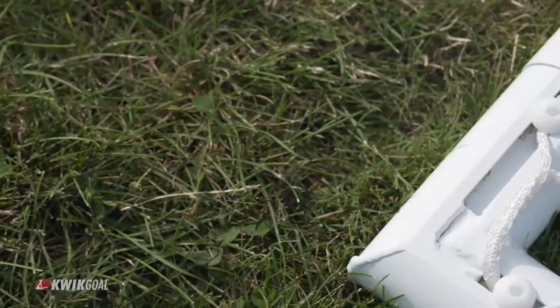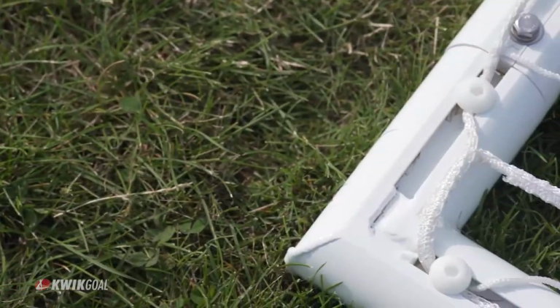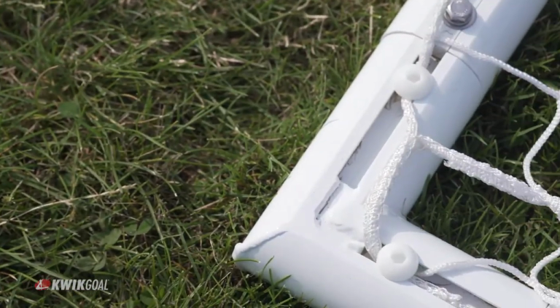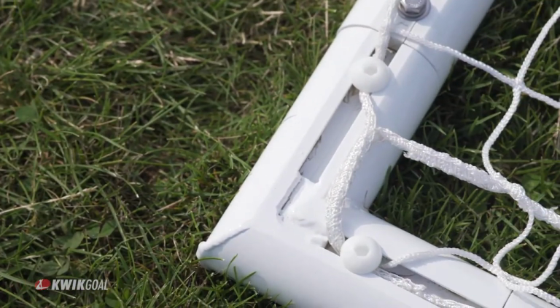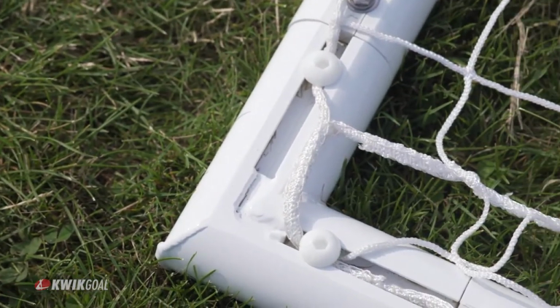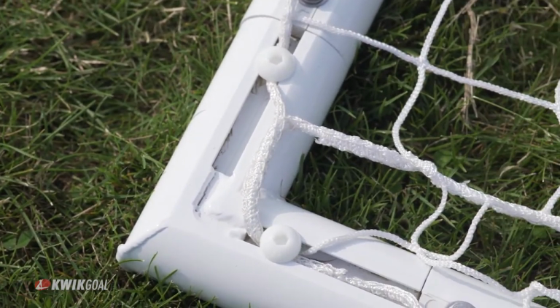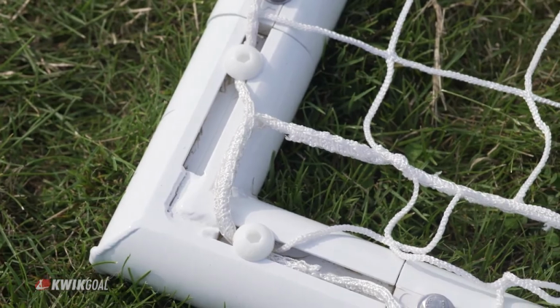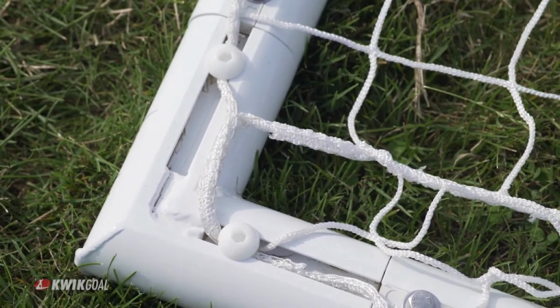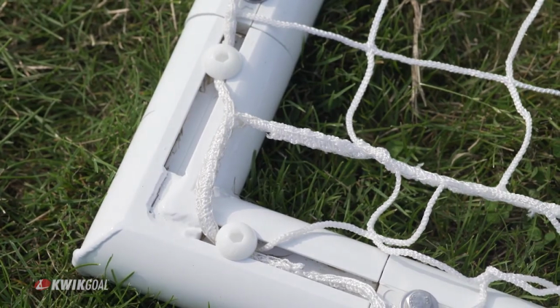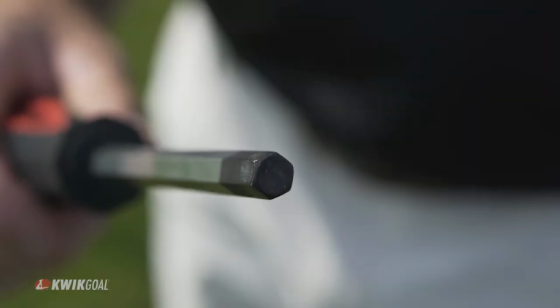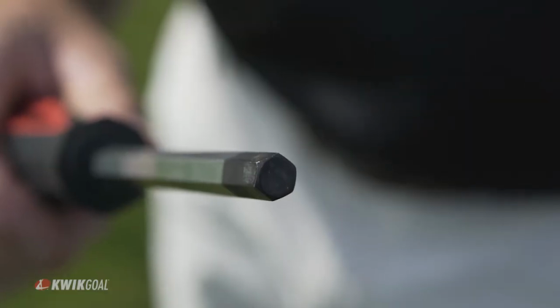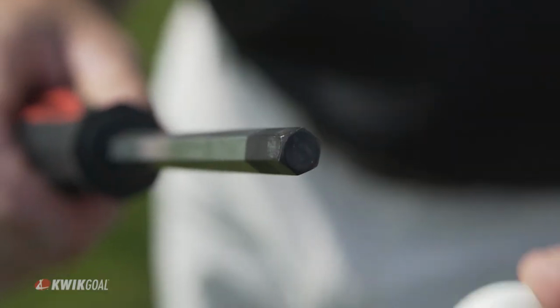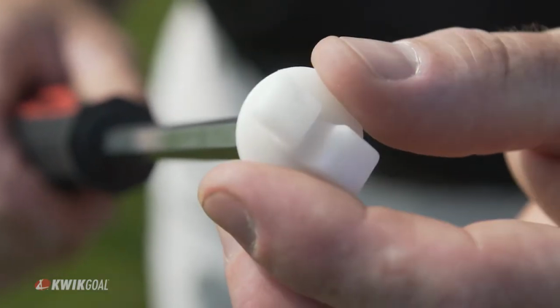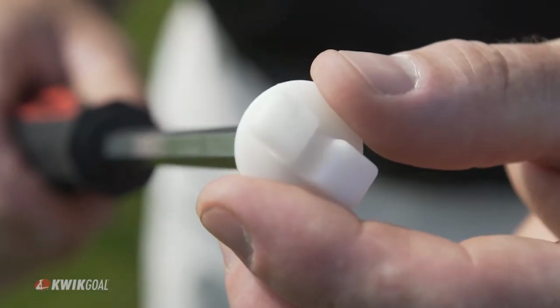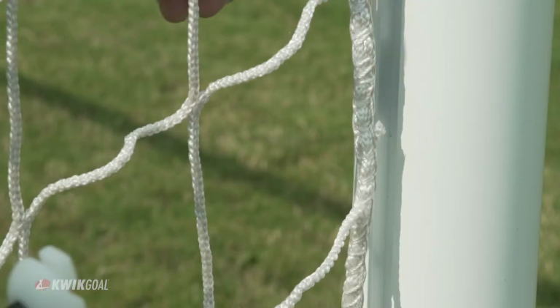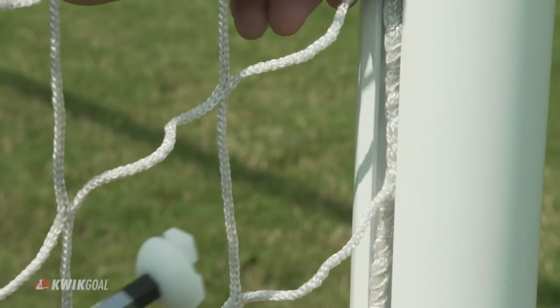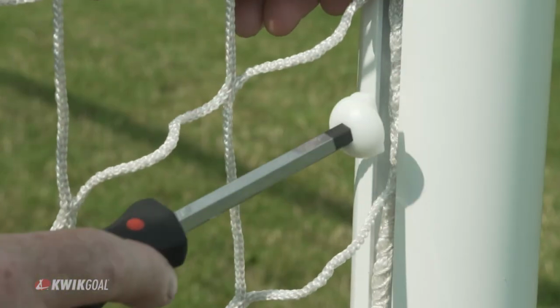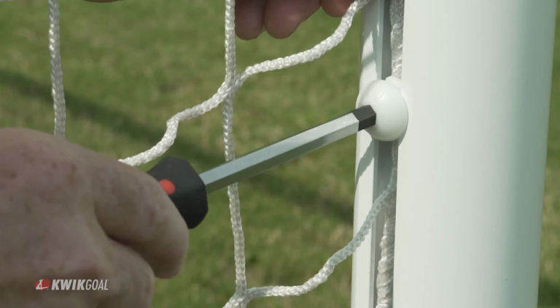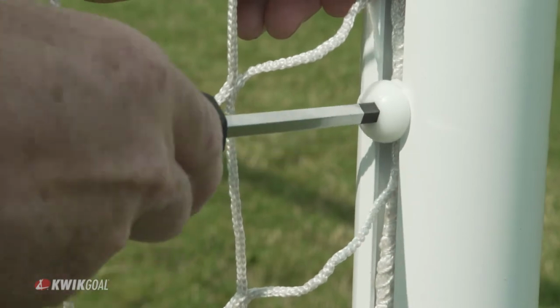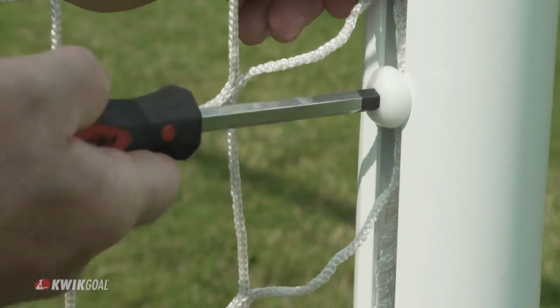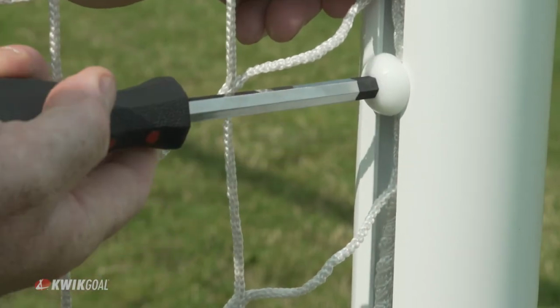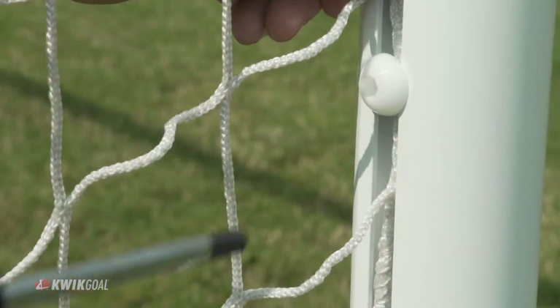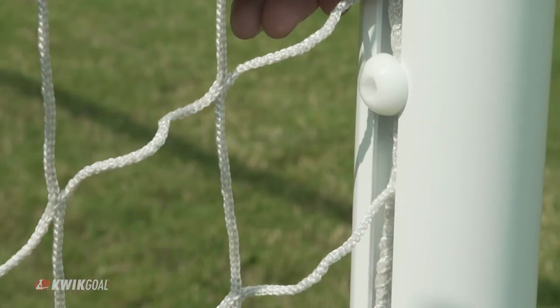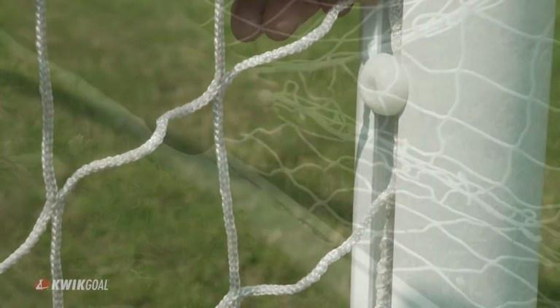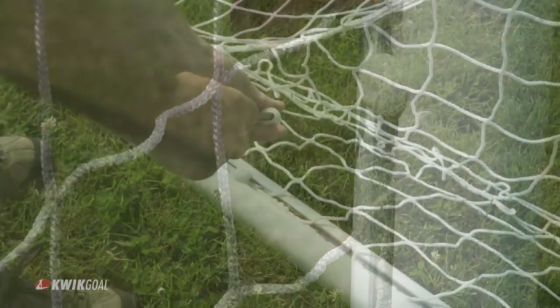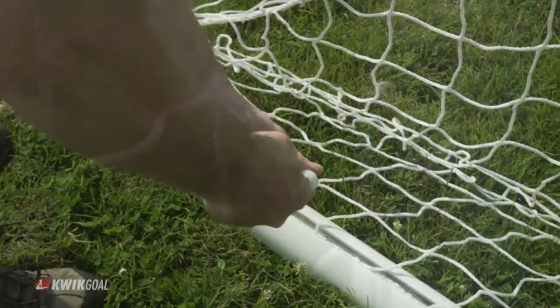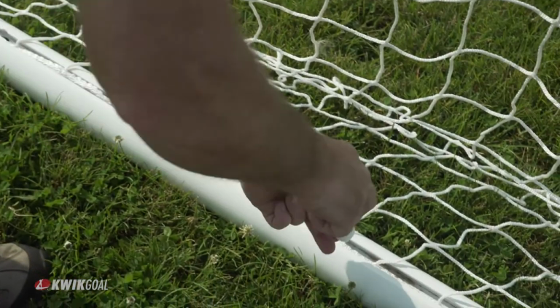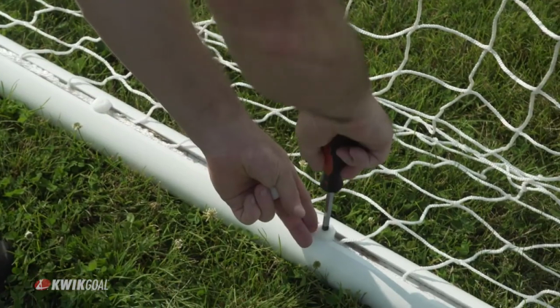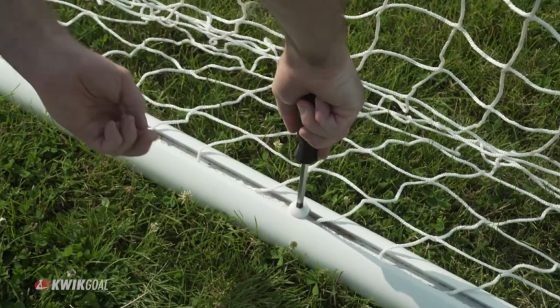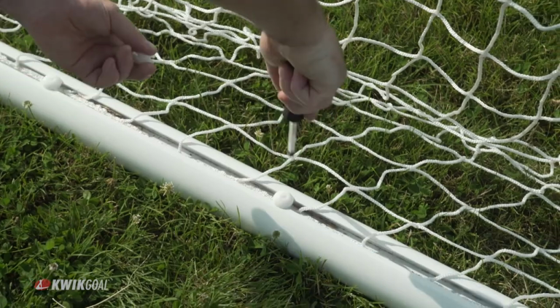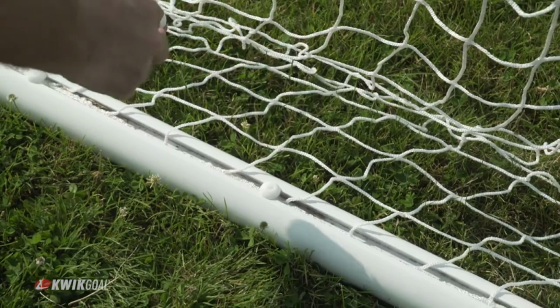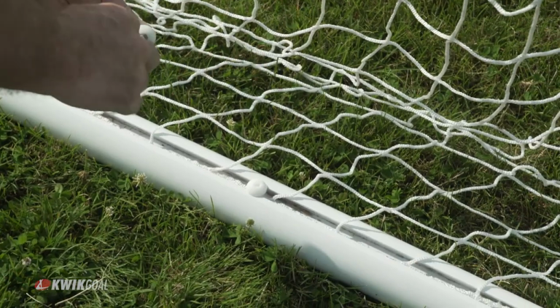Tamper Resistant Net Clips are used like the Quick Lock Net Clips. However, they require a hex driver to install or remove the clips. This process prevents the clips or nets from being tampered with.